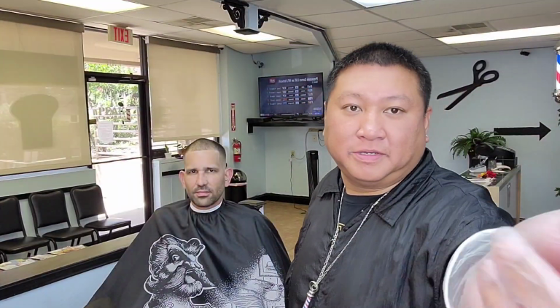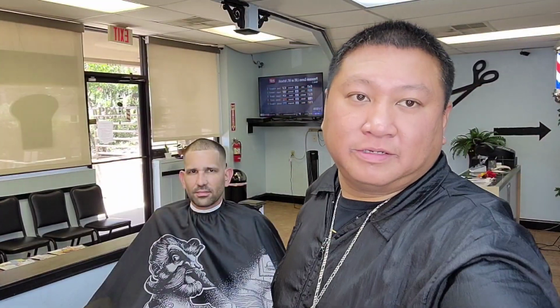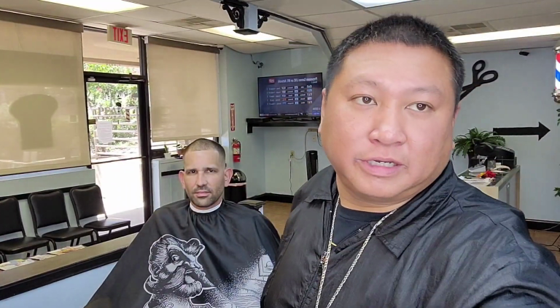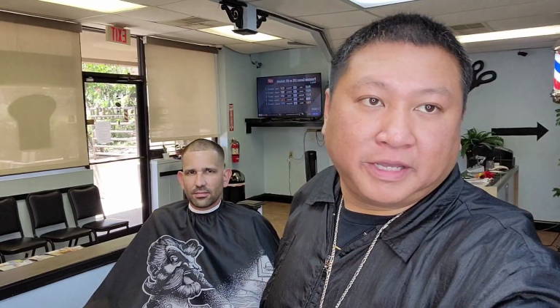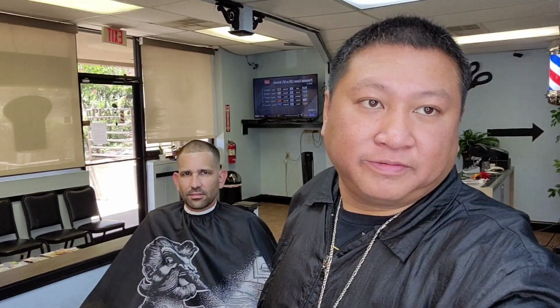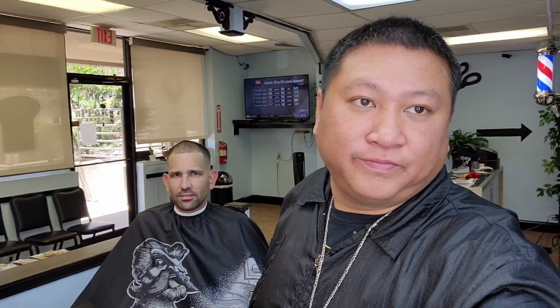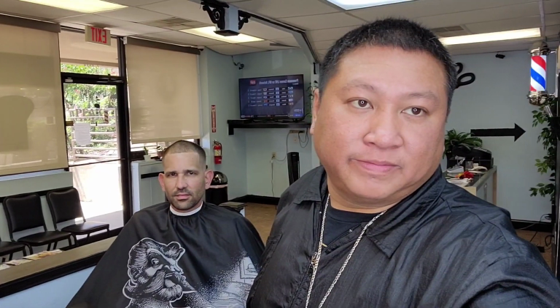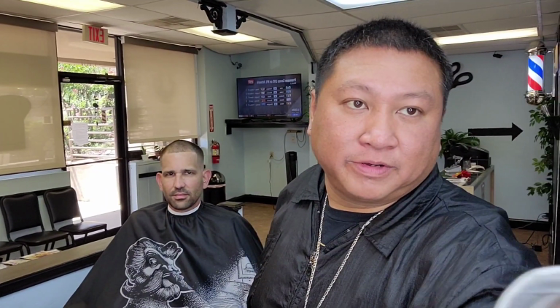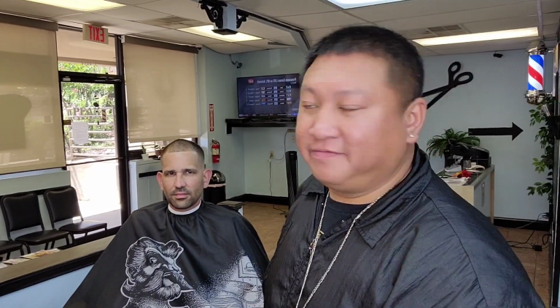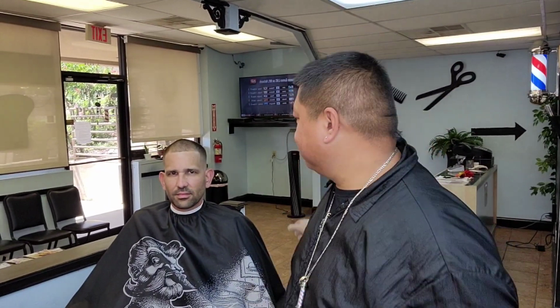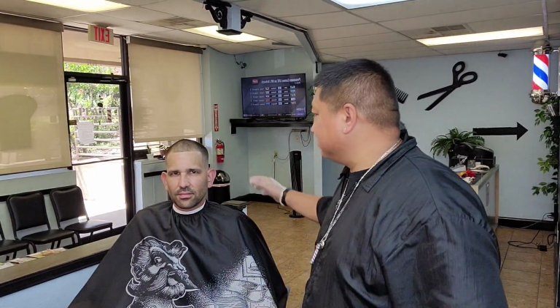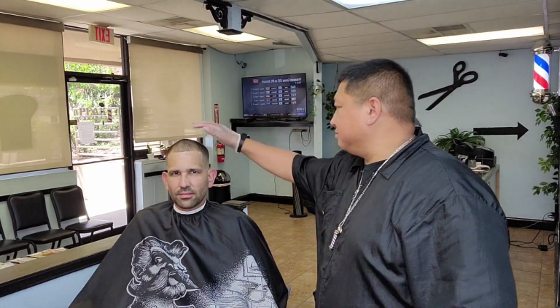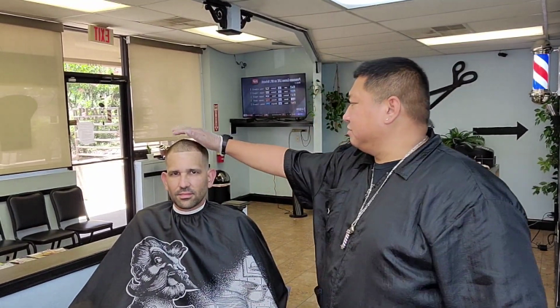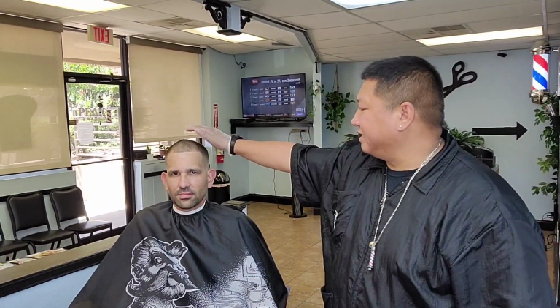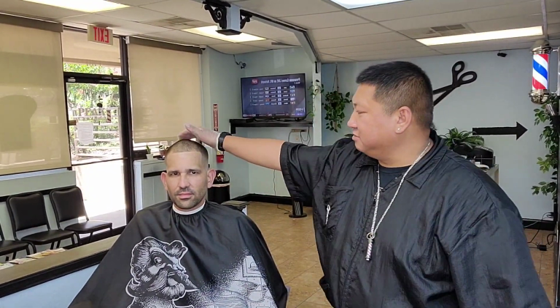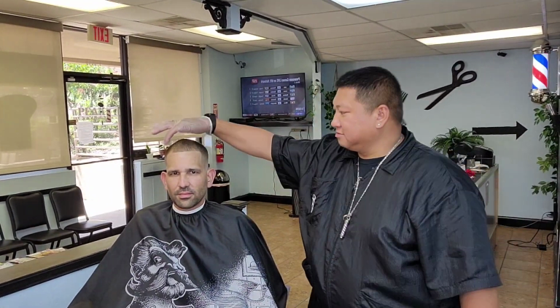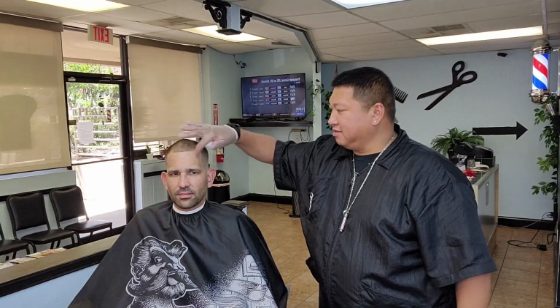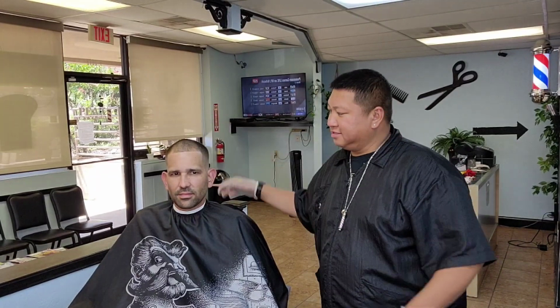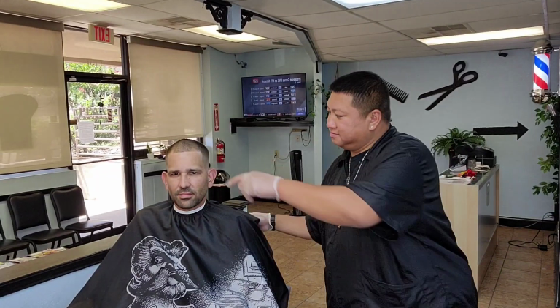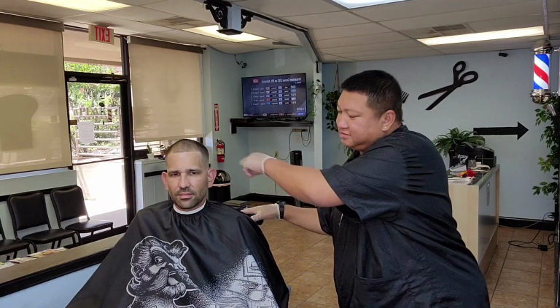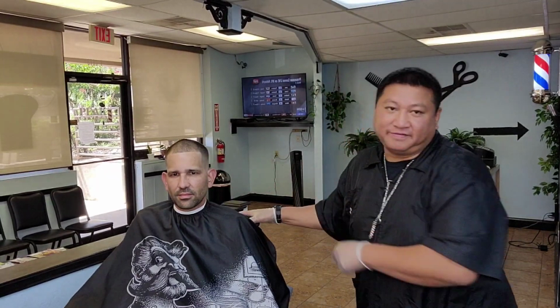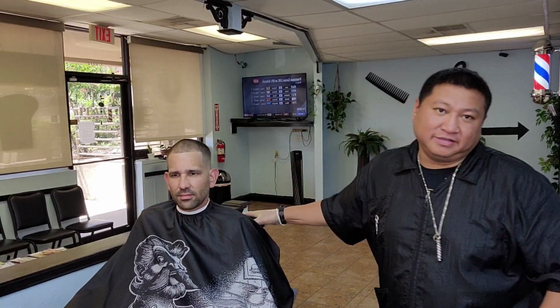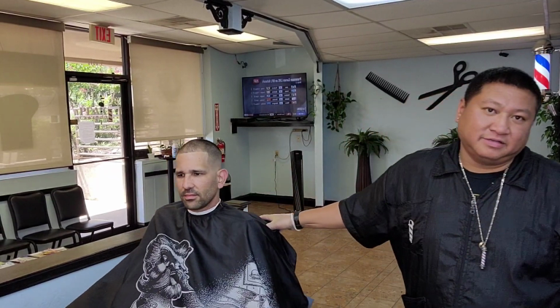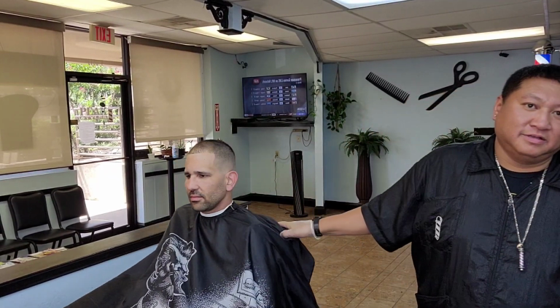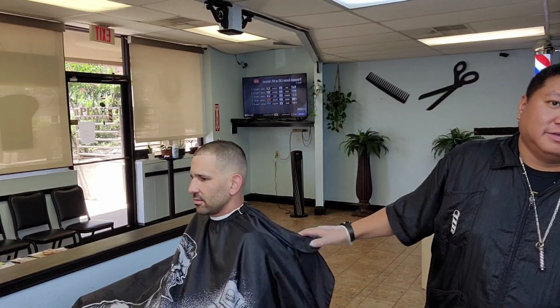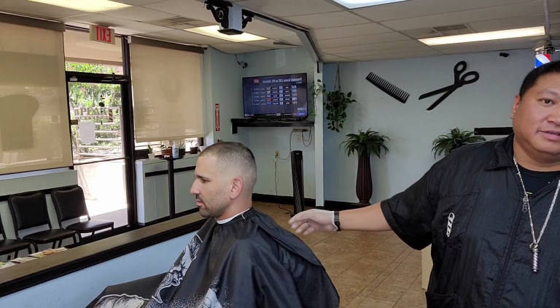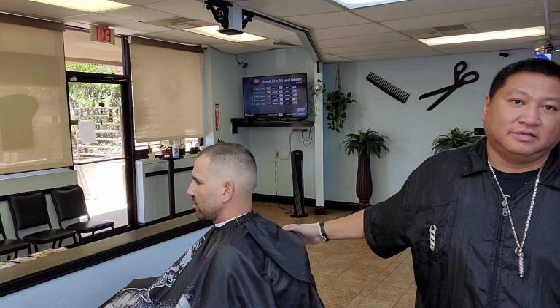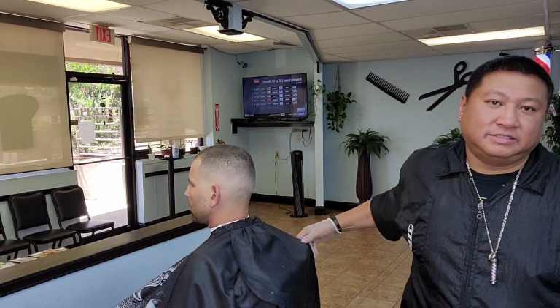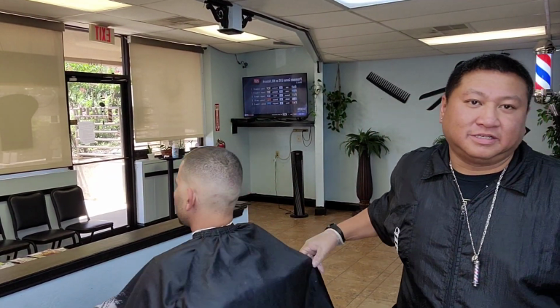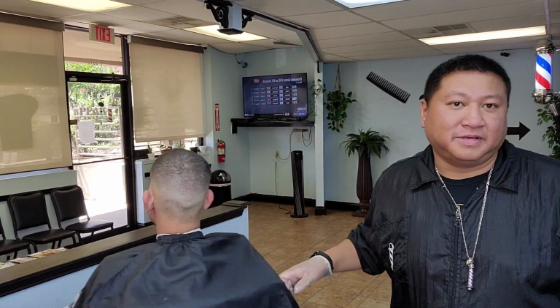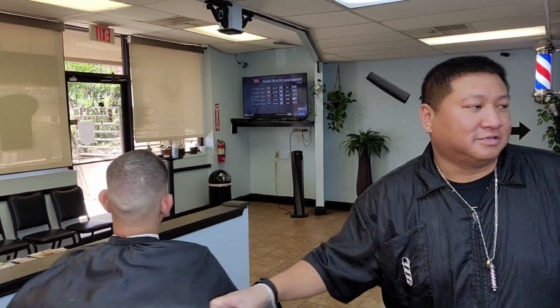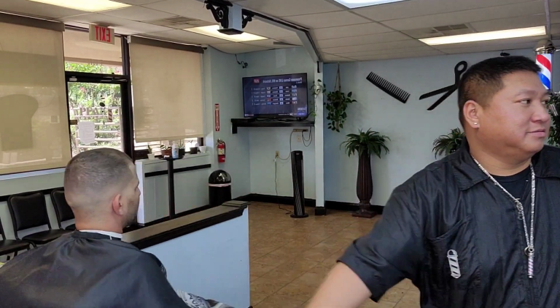What's up y'all? I am back with my boy Calvin. So I took it to the green — clean taper, nice fade. Let's get it, let's go.